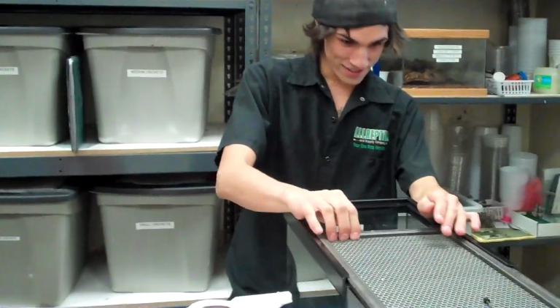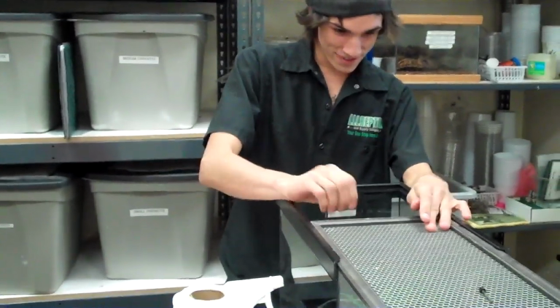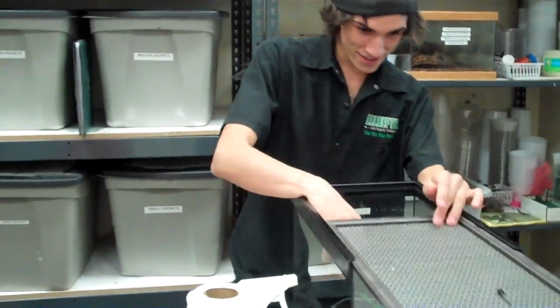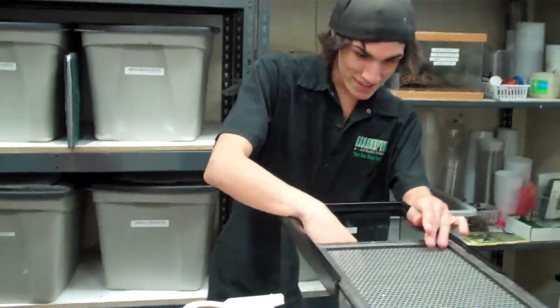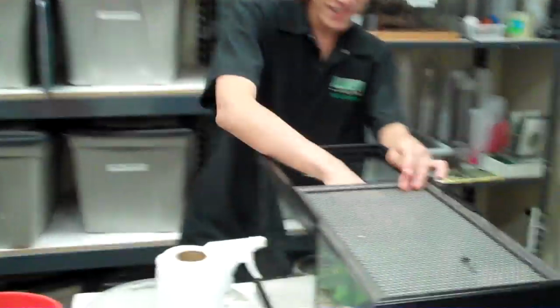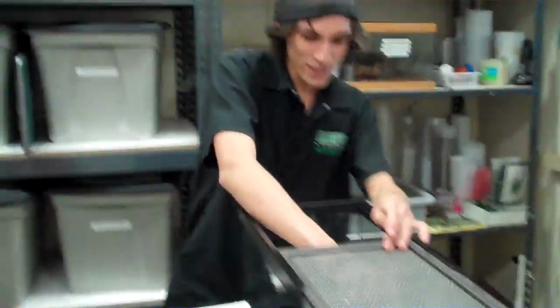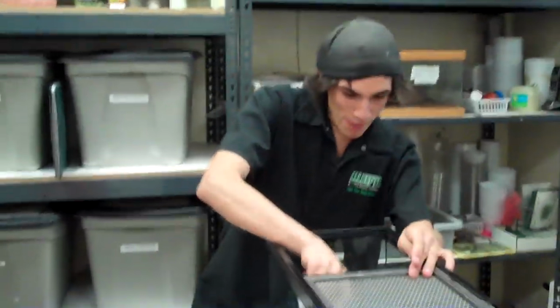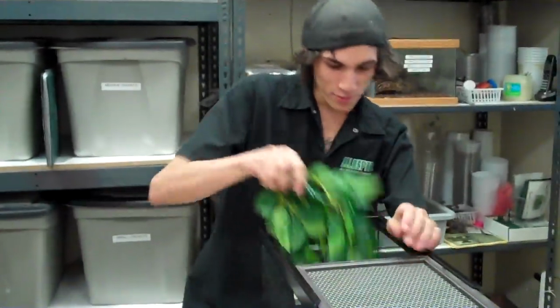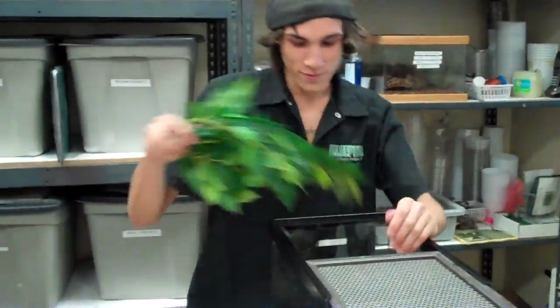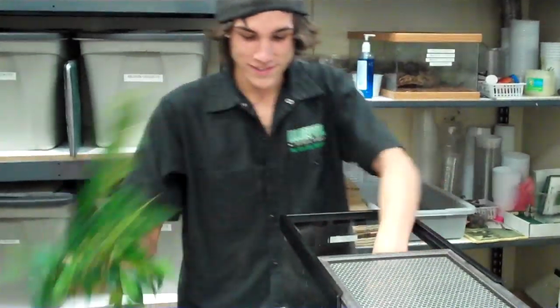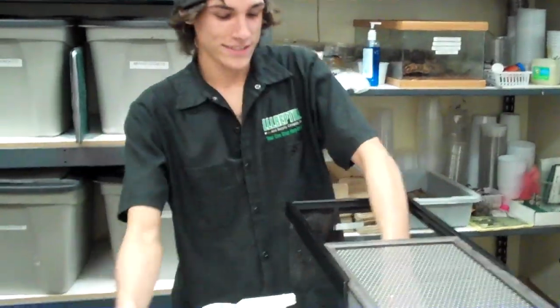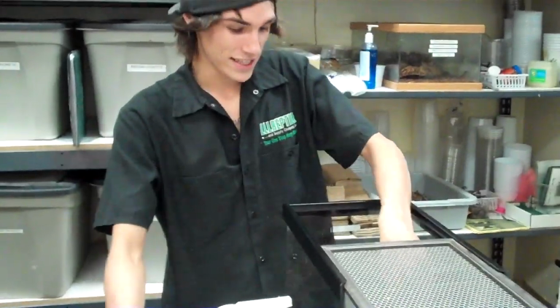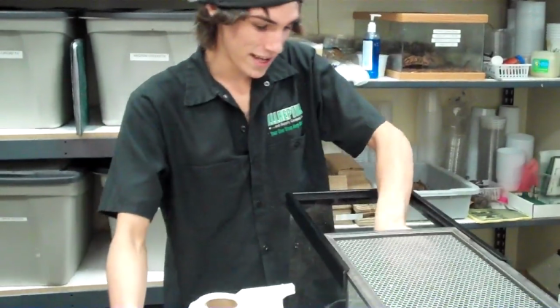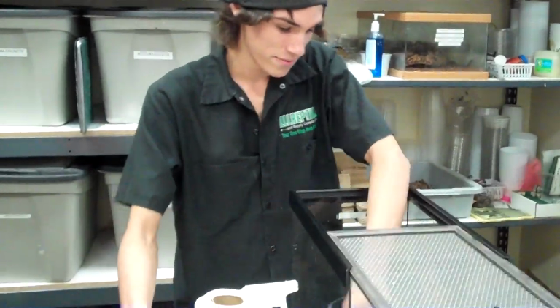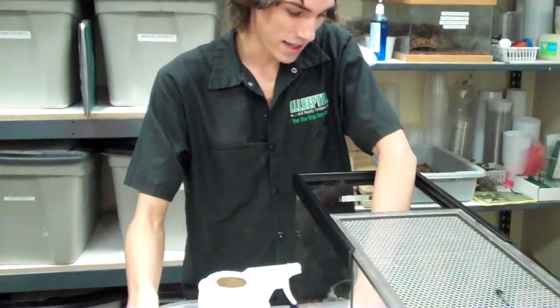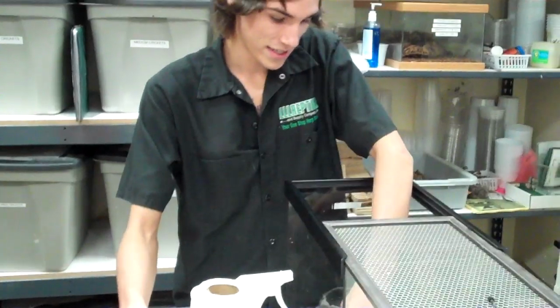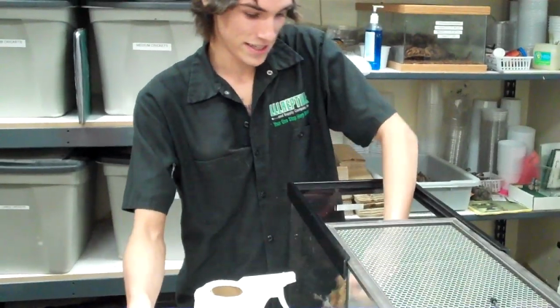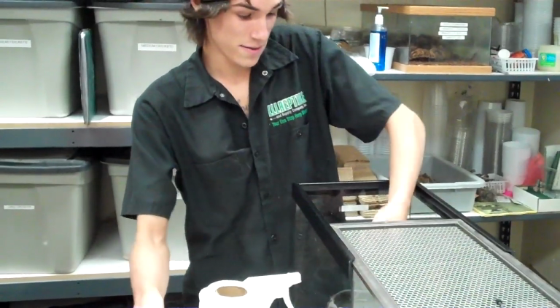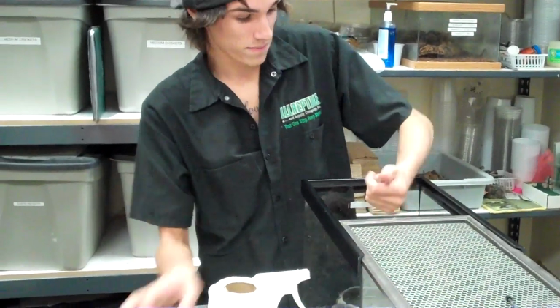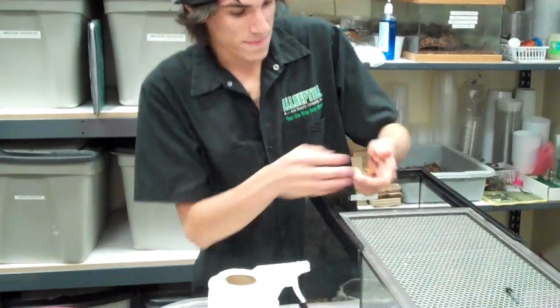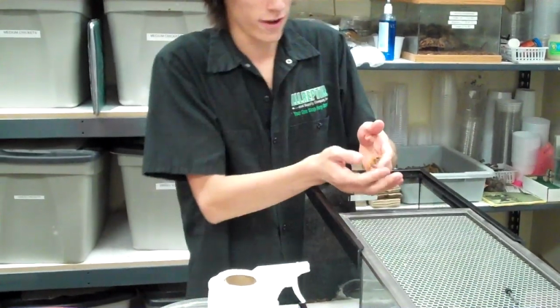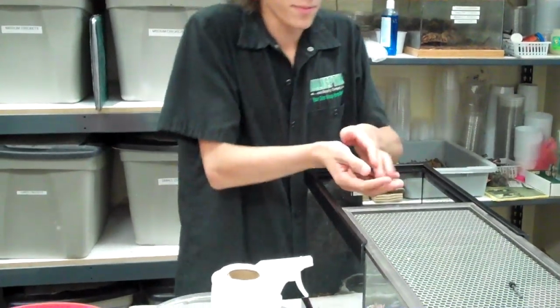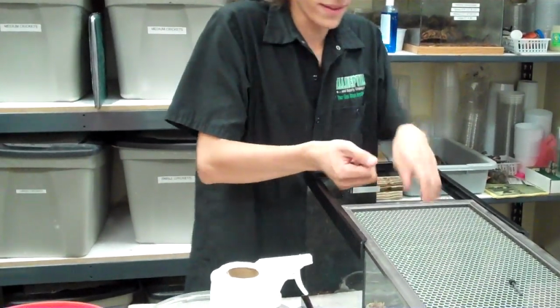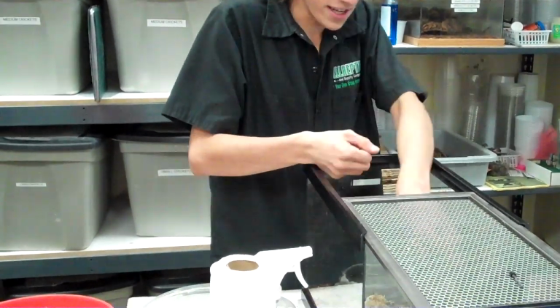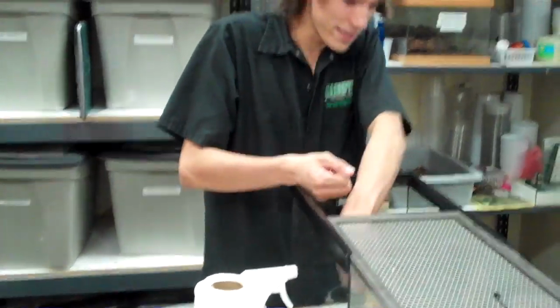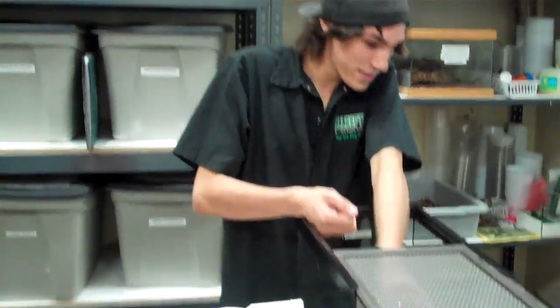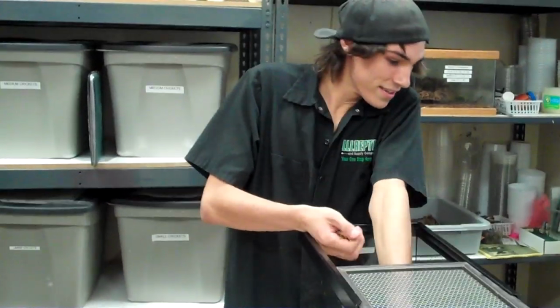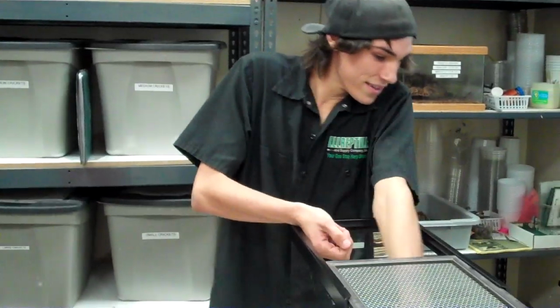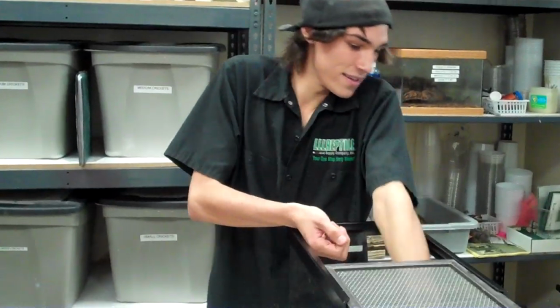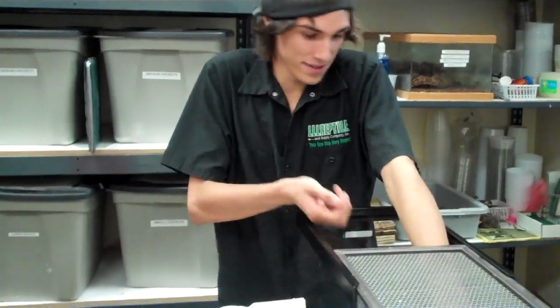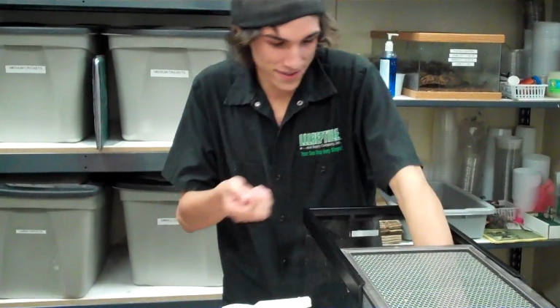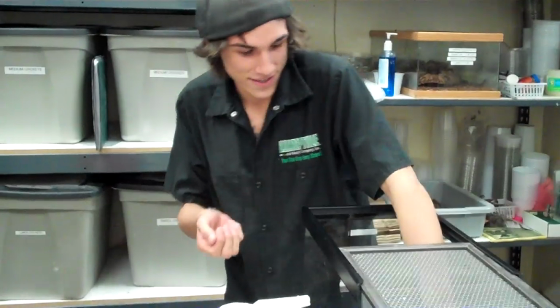Alright Cooper, so what are you doing? I am doing one of the weekly tasks: cleaning out the glass tanks. Tomato frogs happen to be in this tank. What can you tell me about tomato frogs?